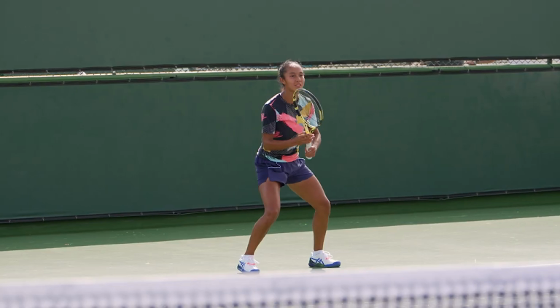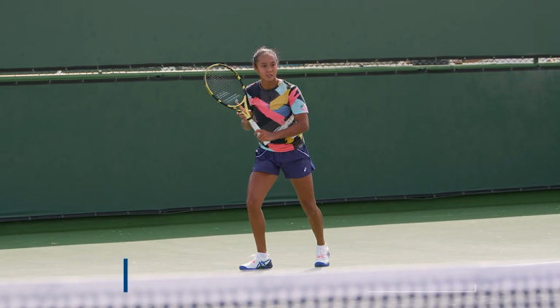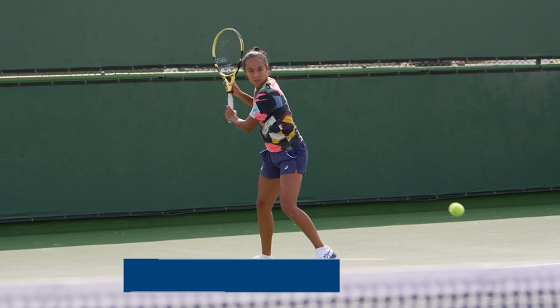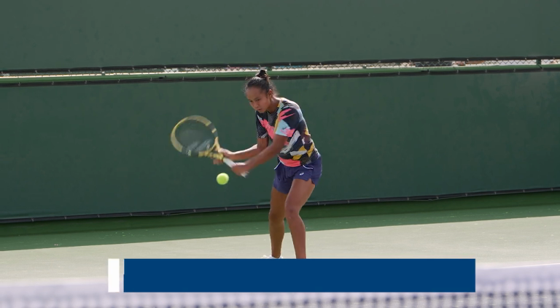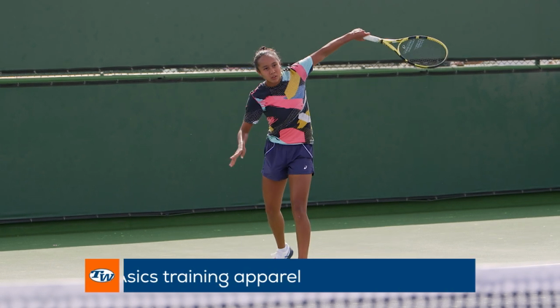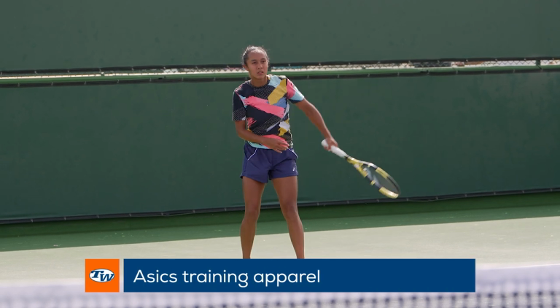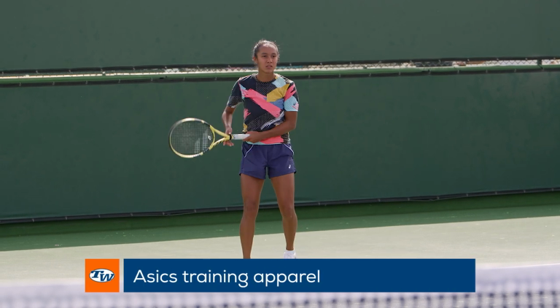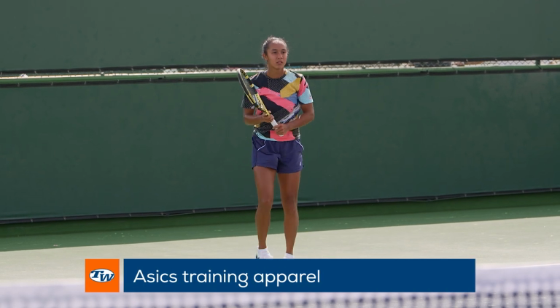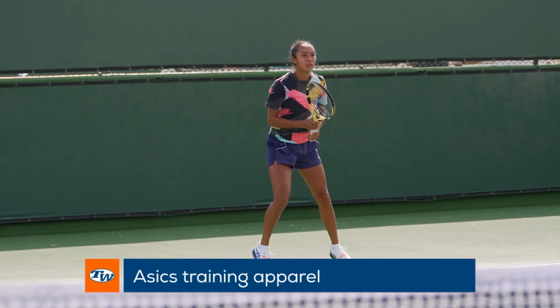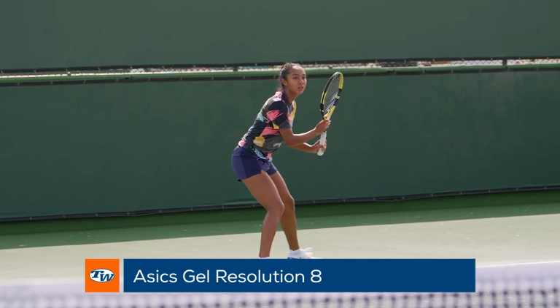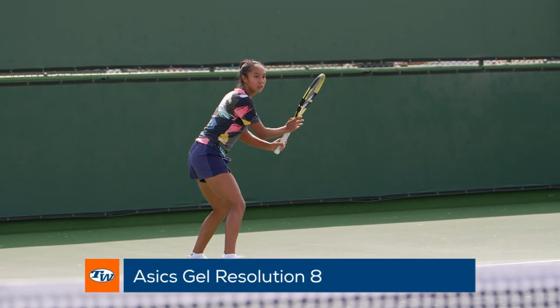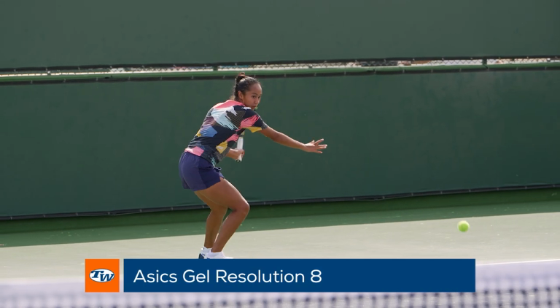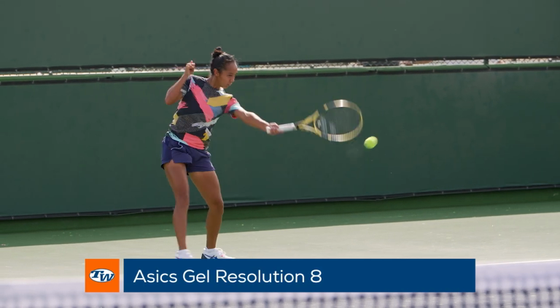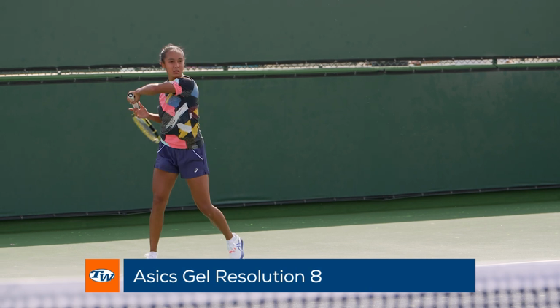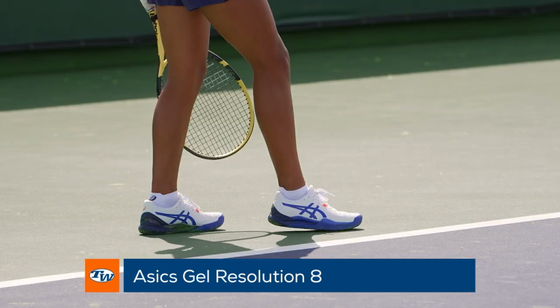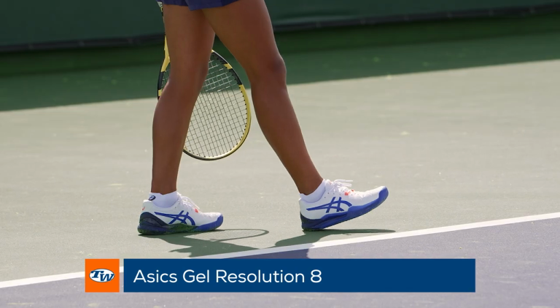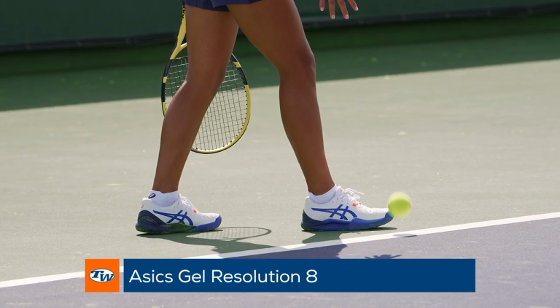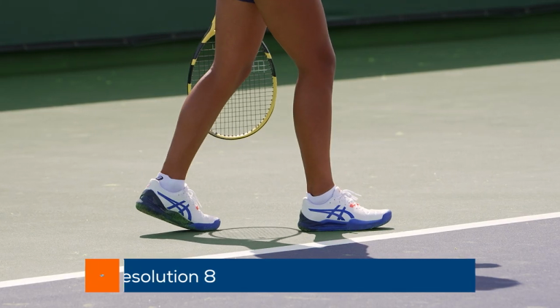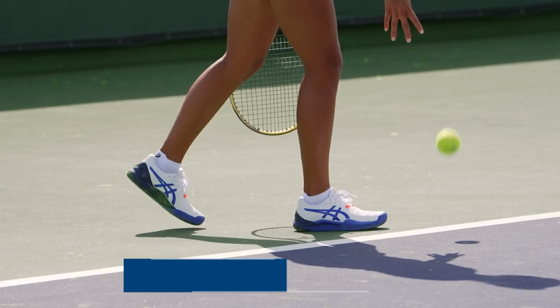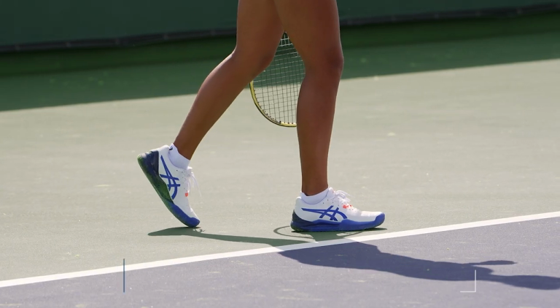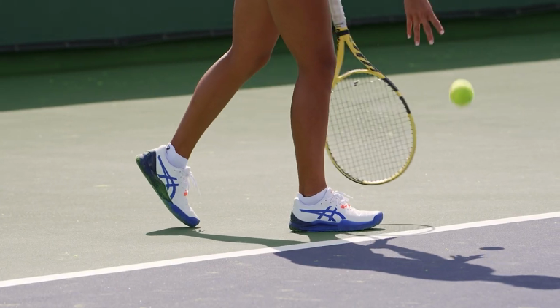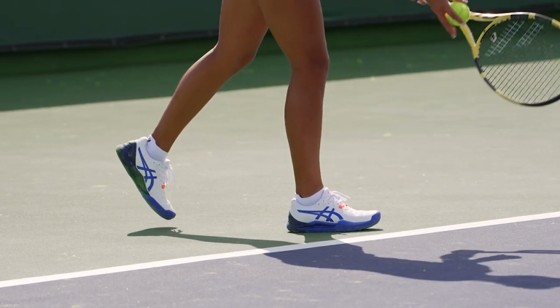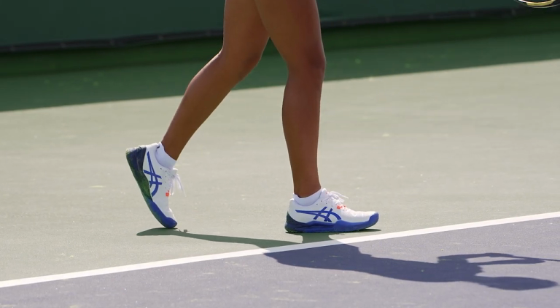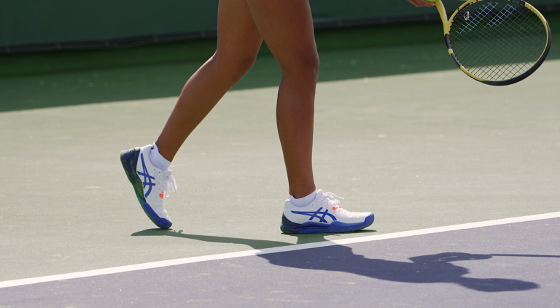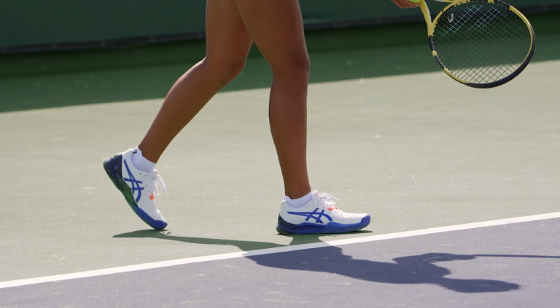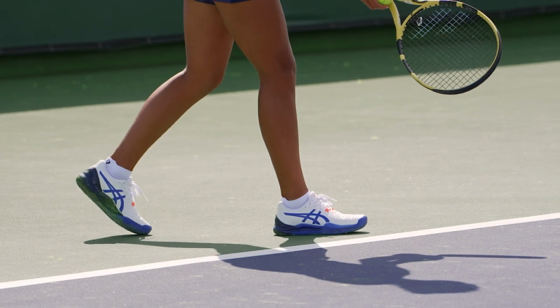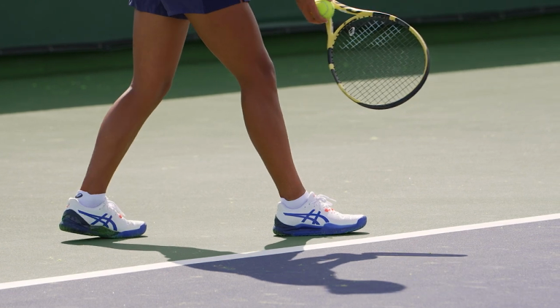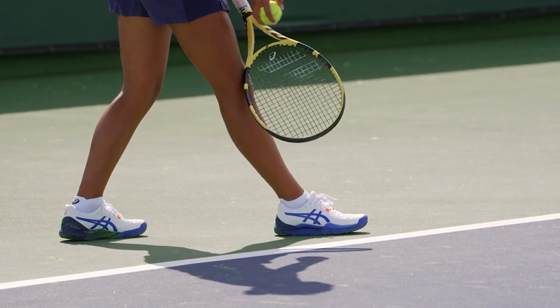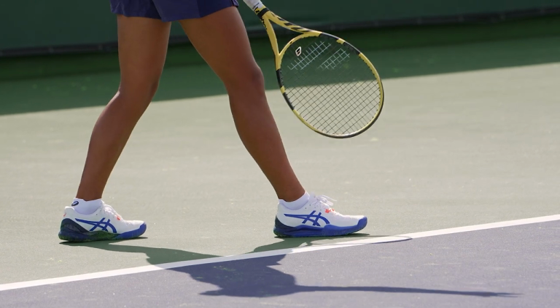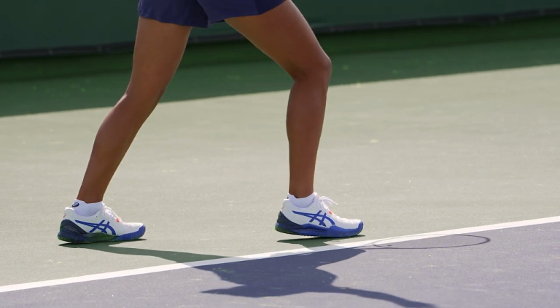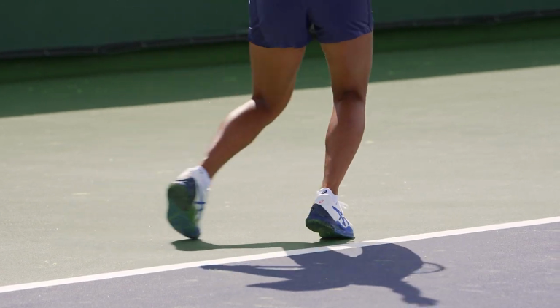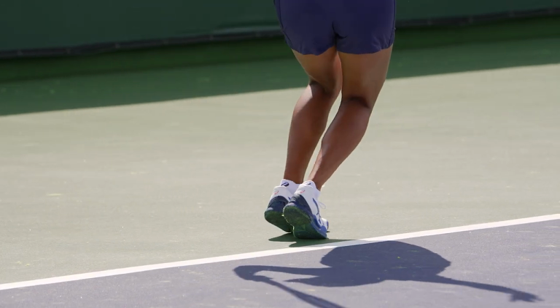She is playing in ASICS training apparel today and is wearing the popular ASICS Gel Resolution 8 on her feet. Players looking for the ultimate in durability, support, and stability need to check out the Gel Resolution 8, which is backed by a six-month outsole durability guarantee.